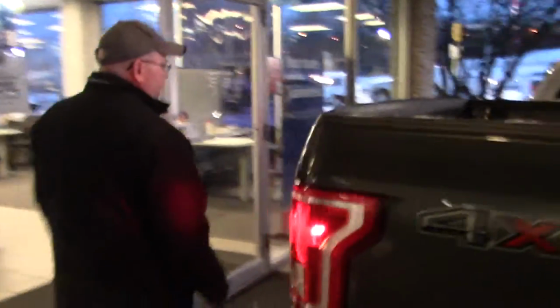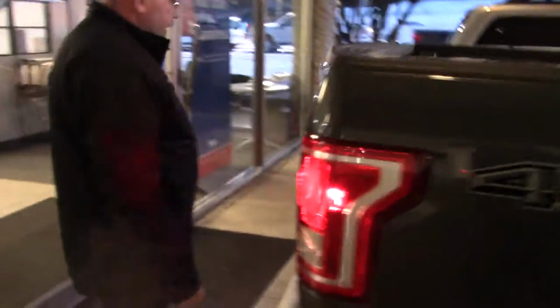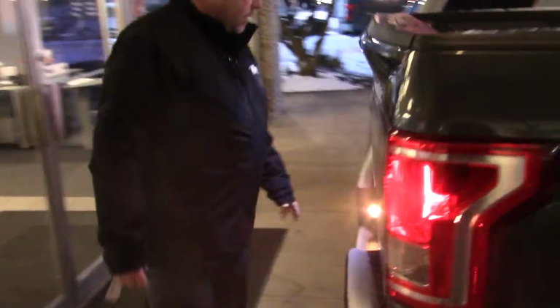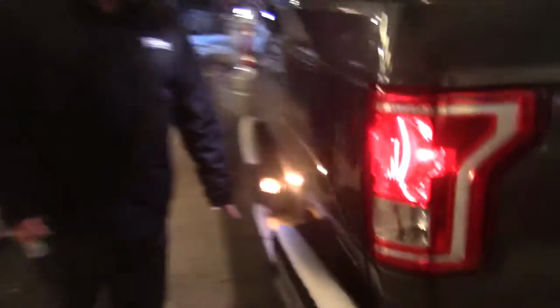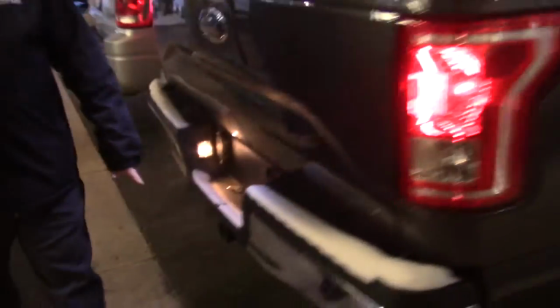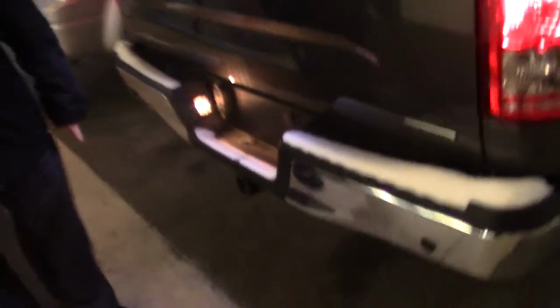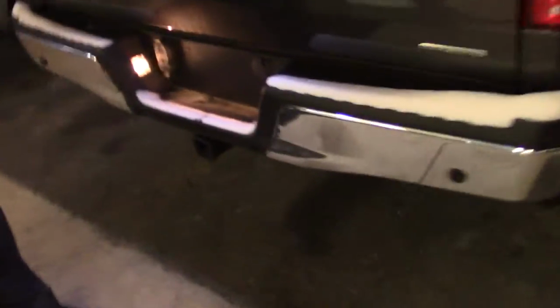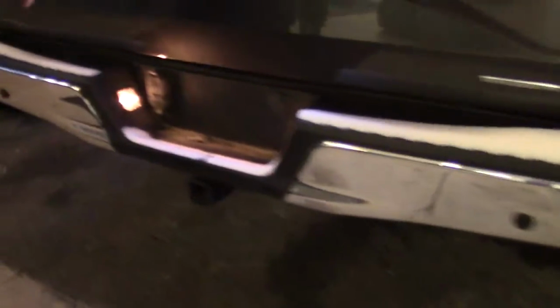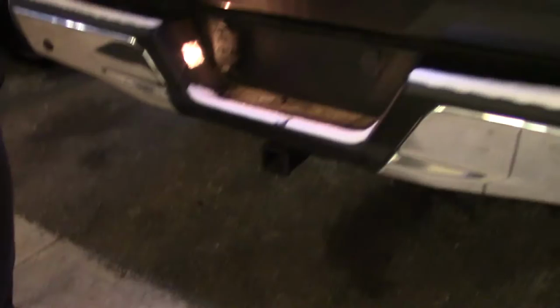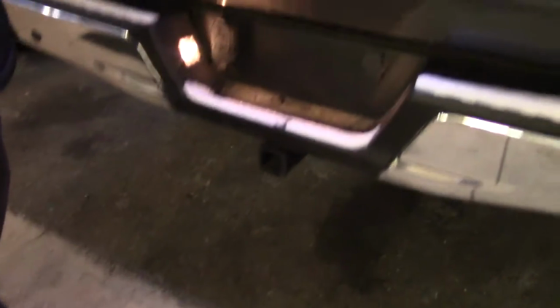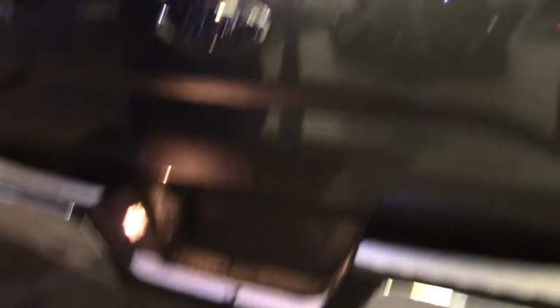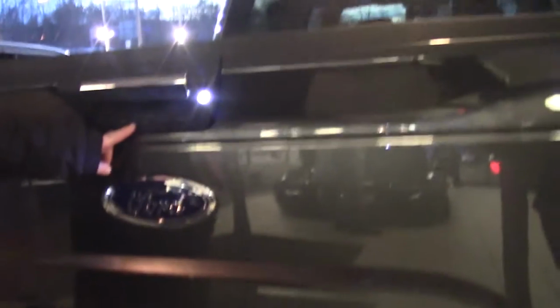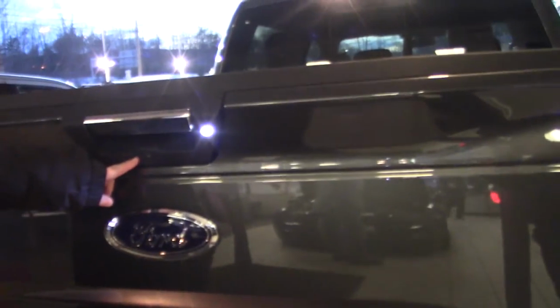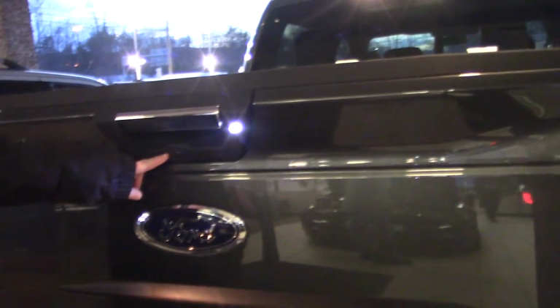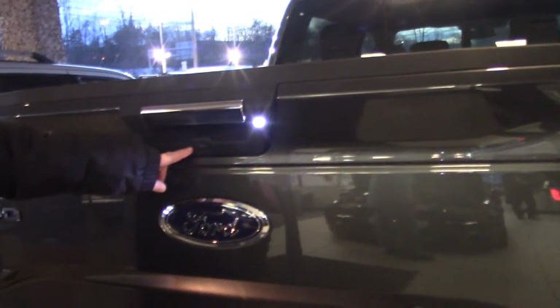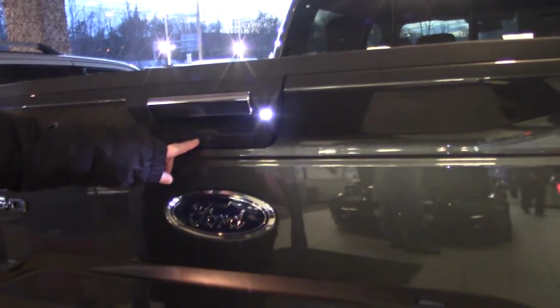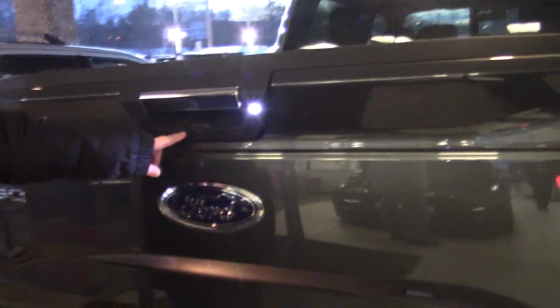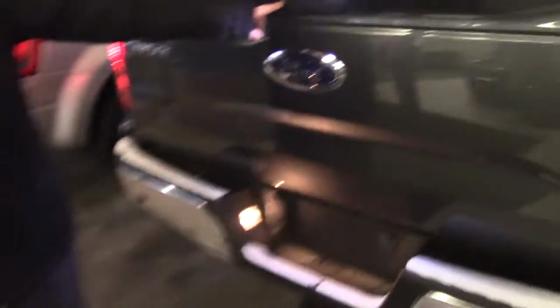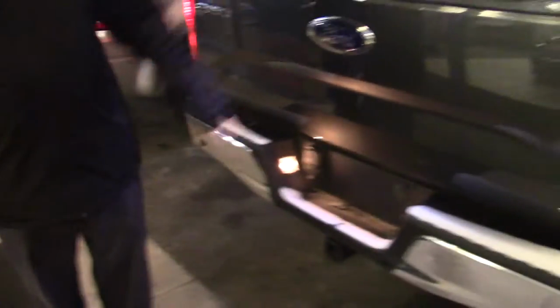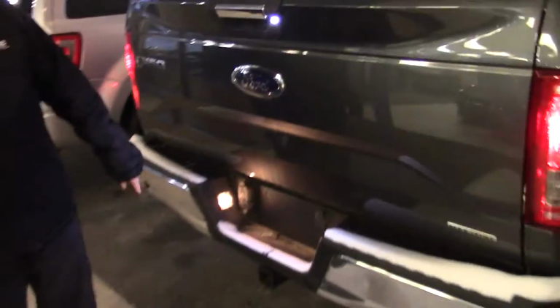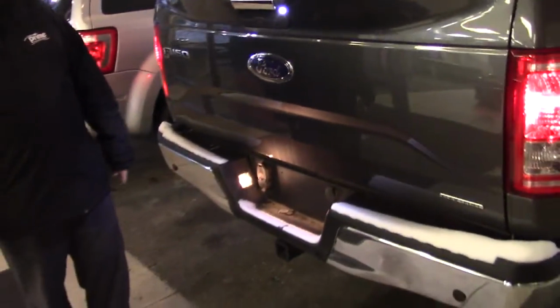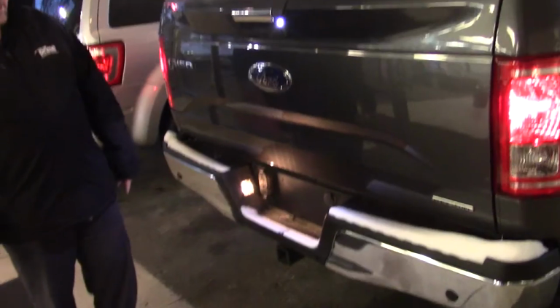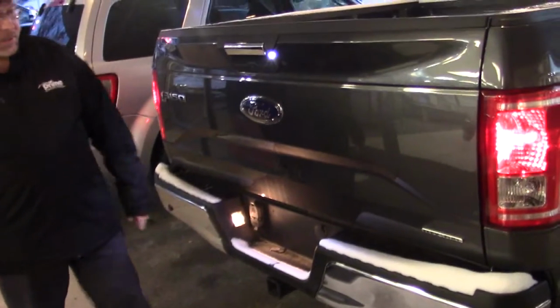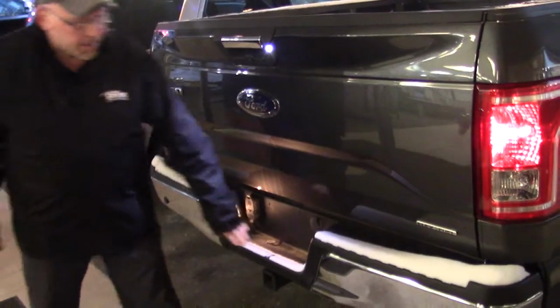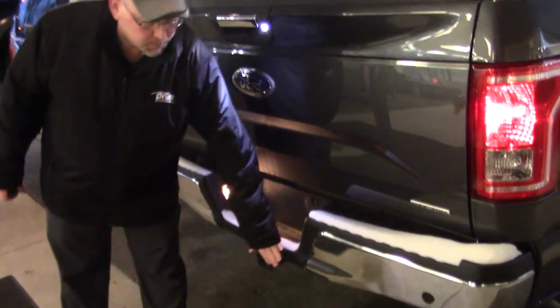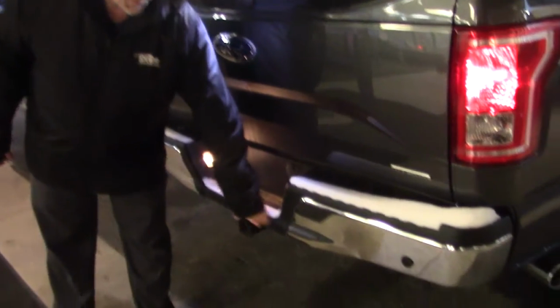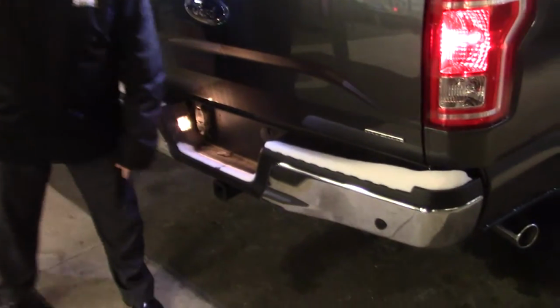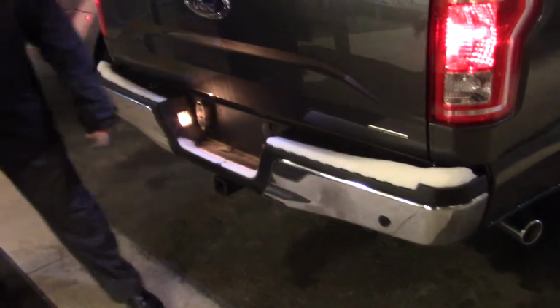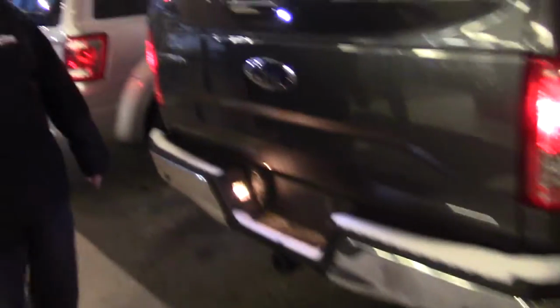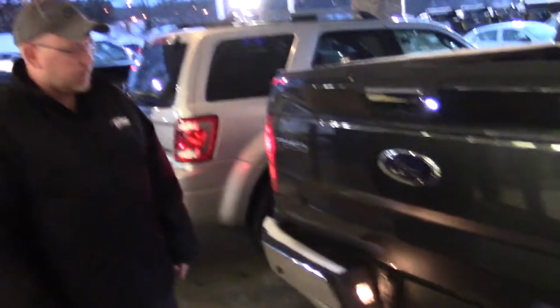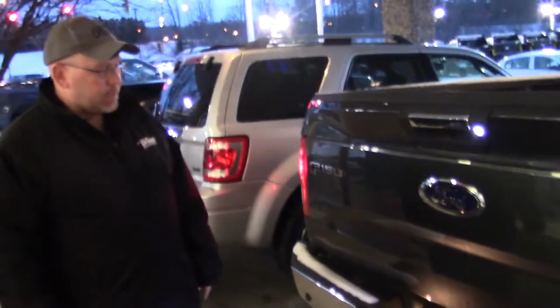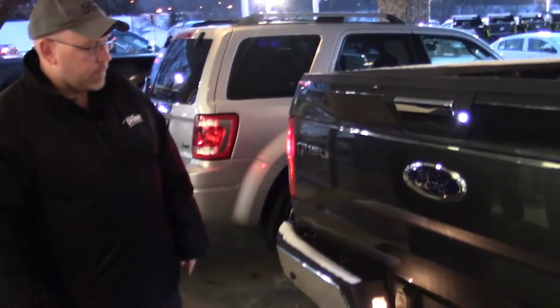Now it does have the trailer tow package. It's also got a rear backup camera with the viewfinder right there. That'll make it easy for your trailer towing needs. It's also got backup sensors built right into the back bumper as an added safety feature.